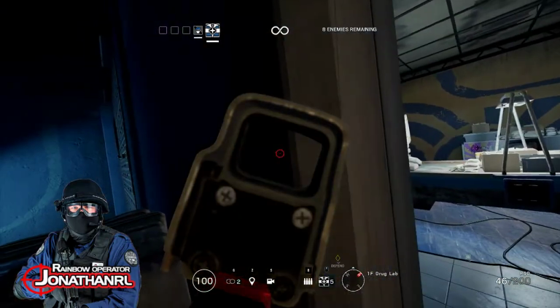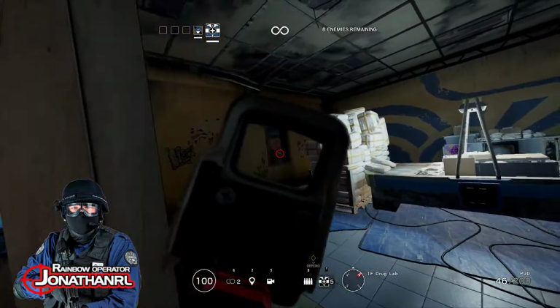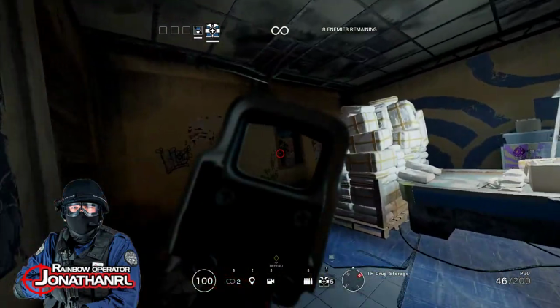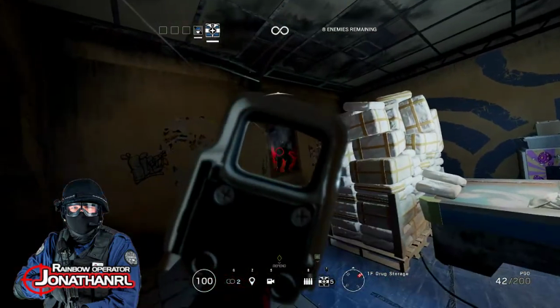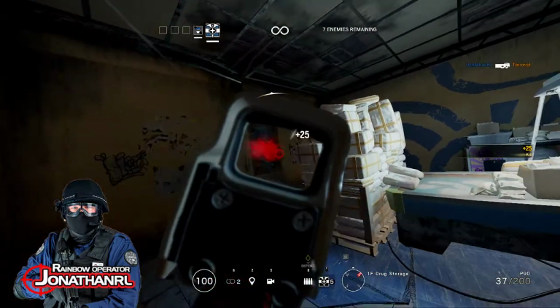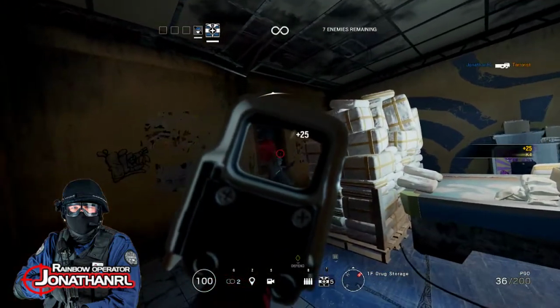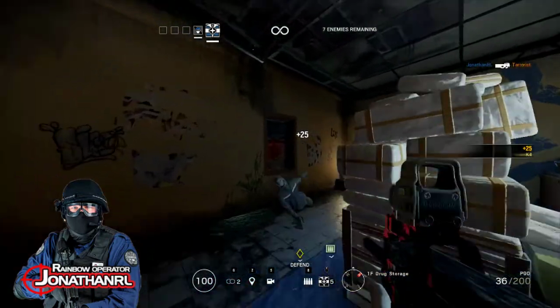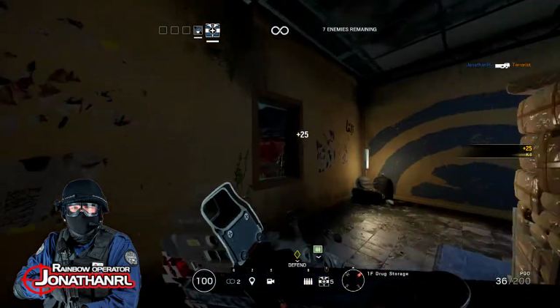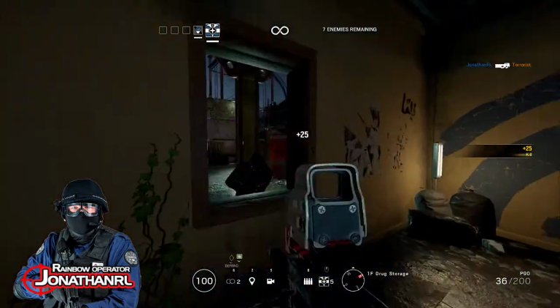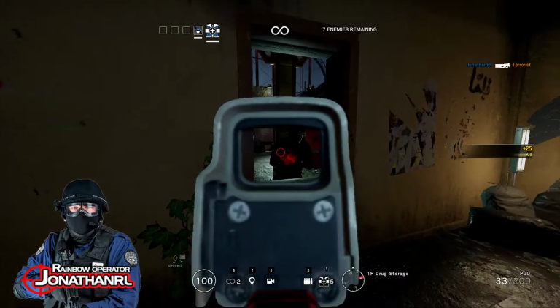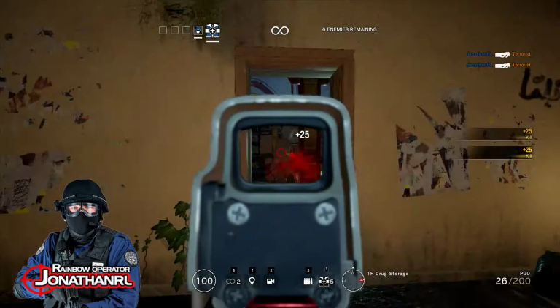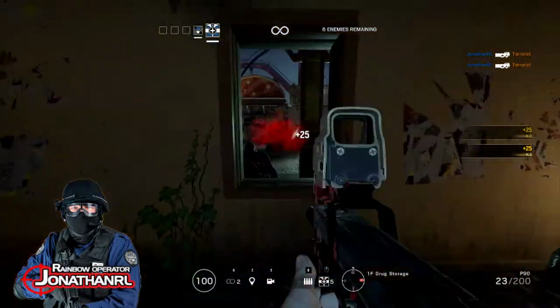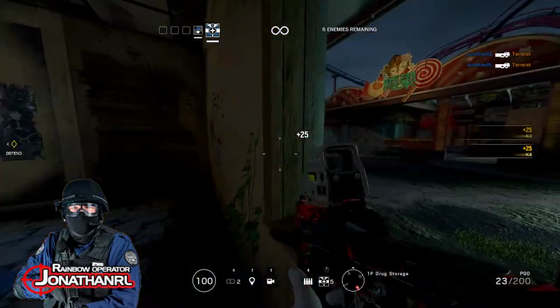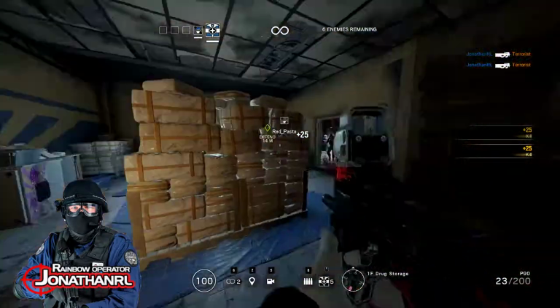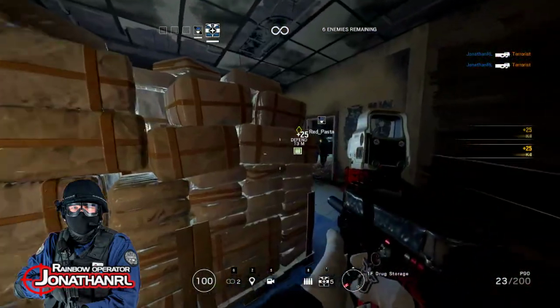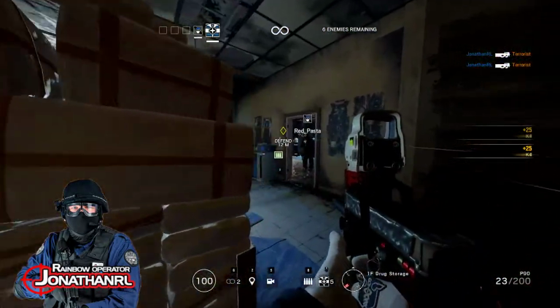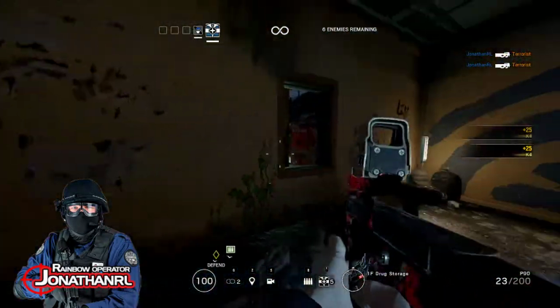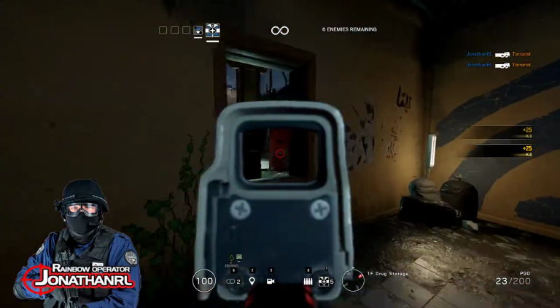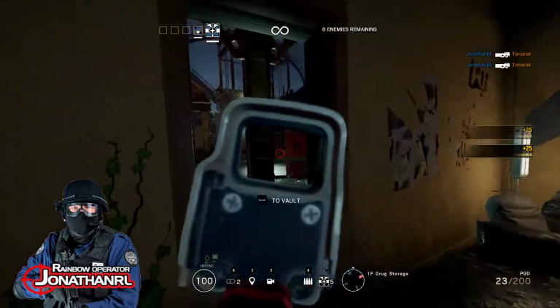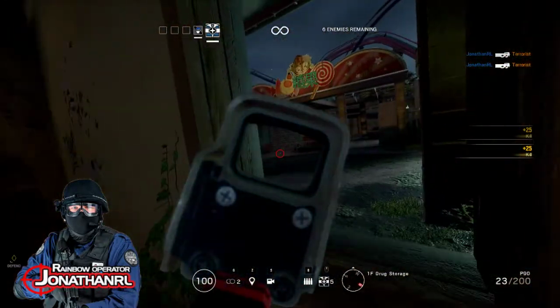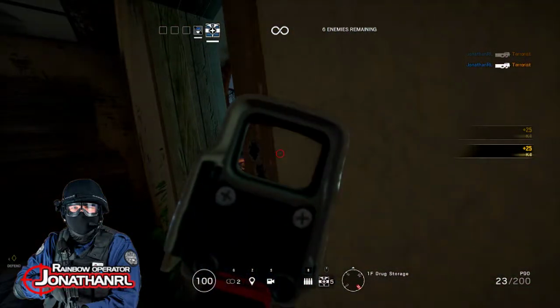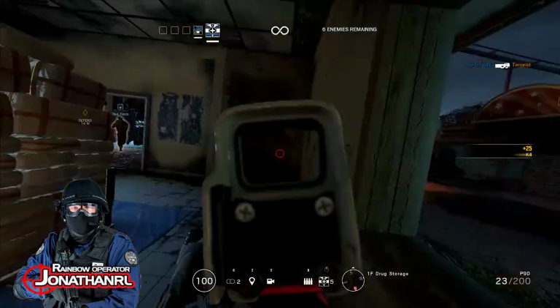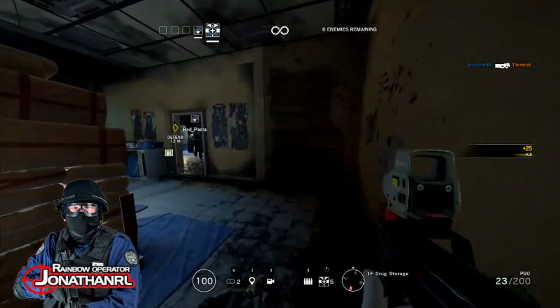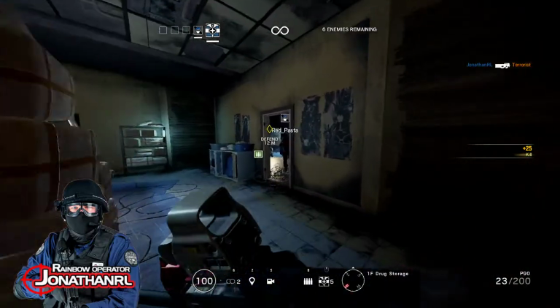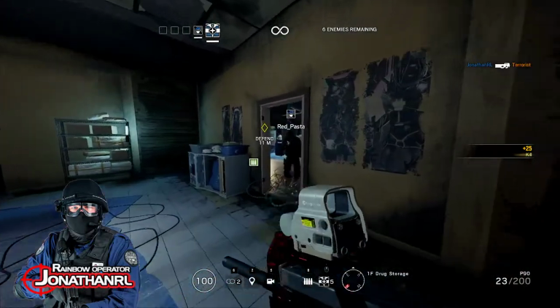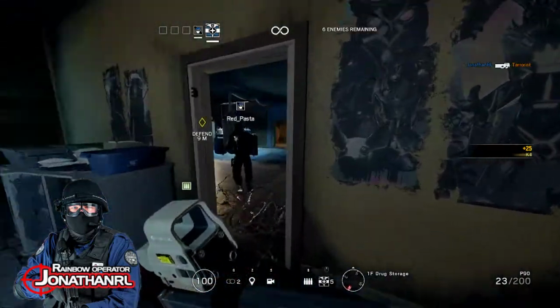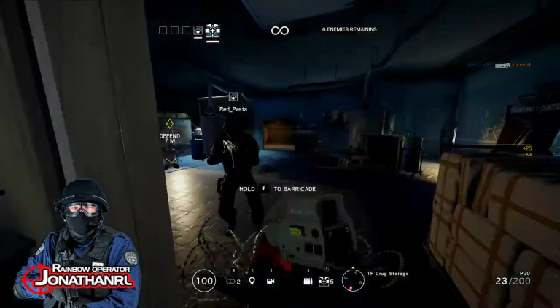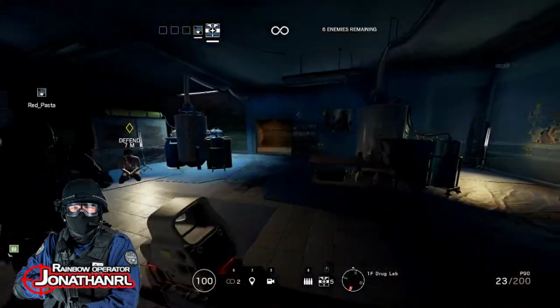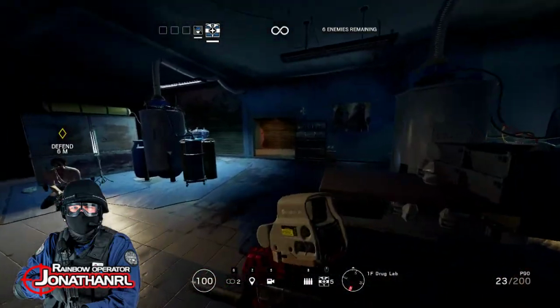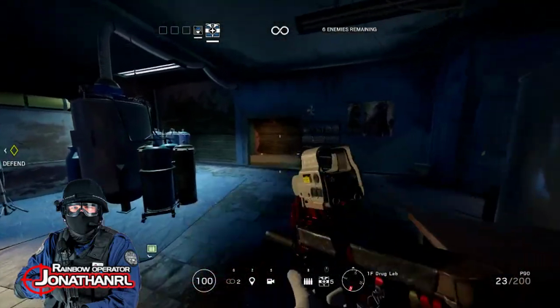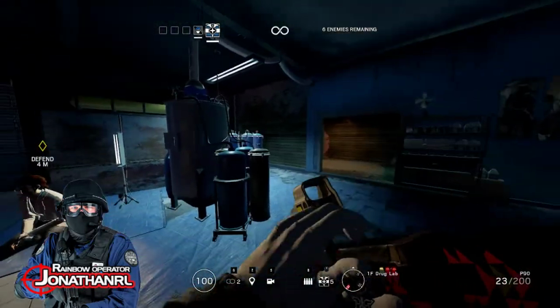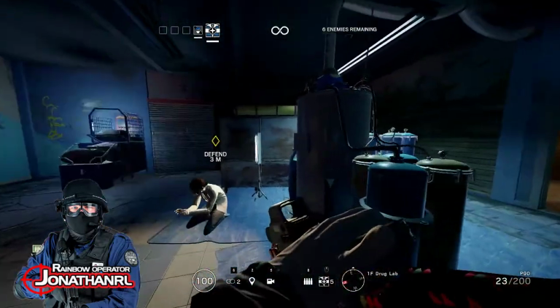Z controls your crouch. I didn't really count on us getting a defensive map, so this is going to be a lot learned by doing.